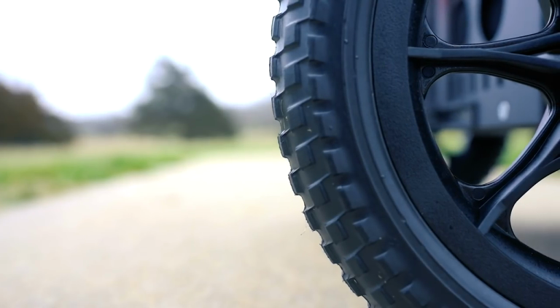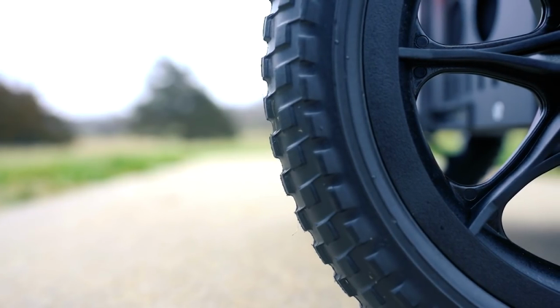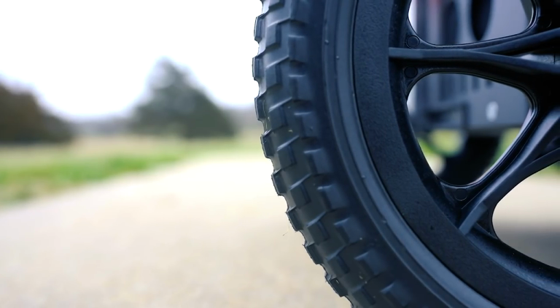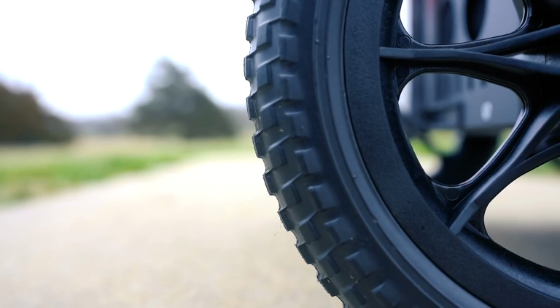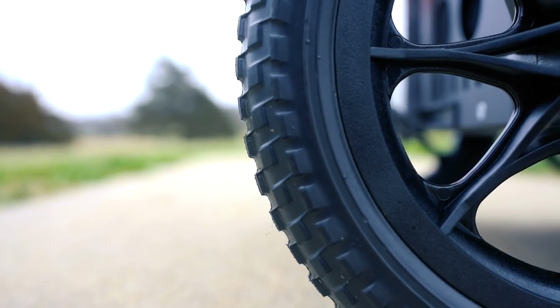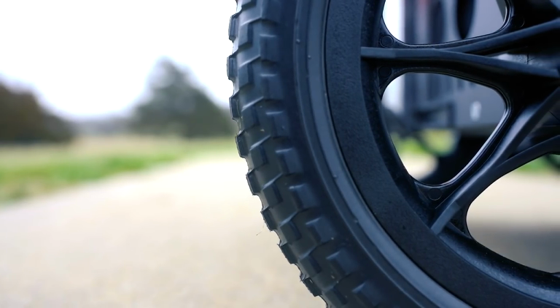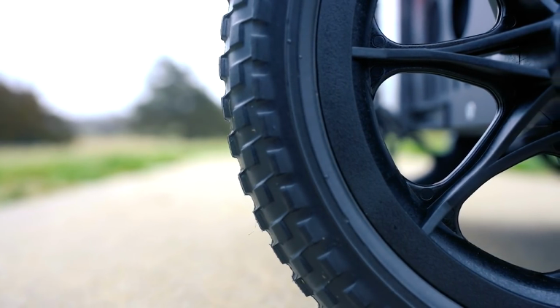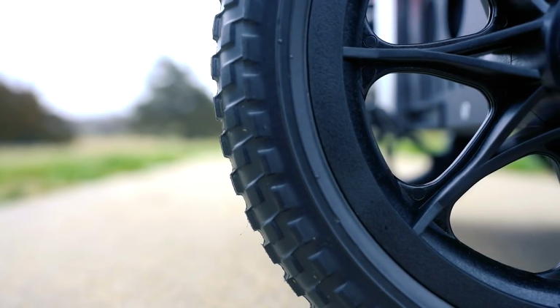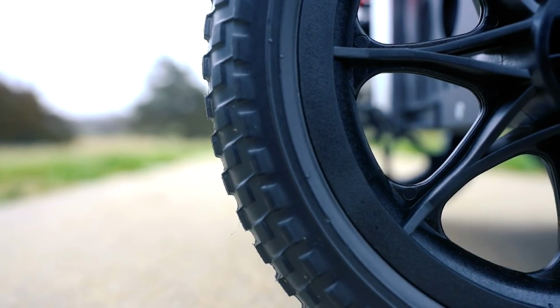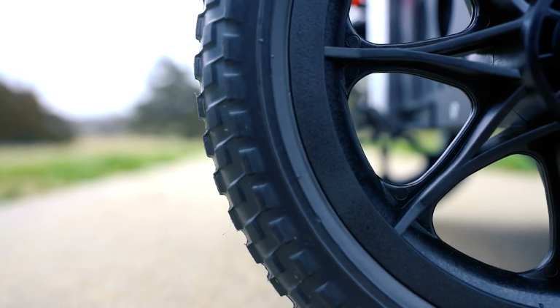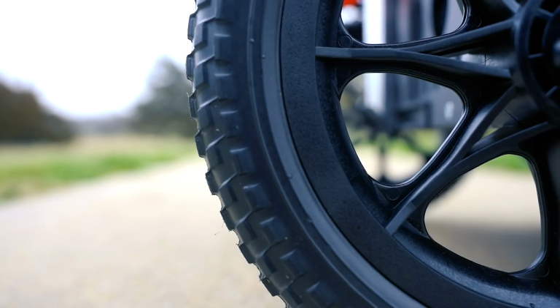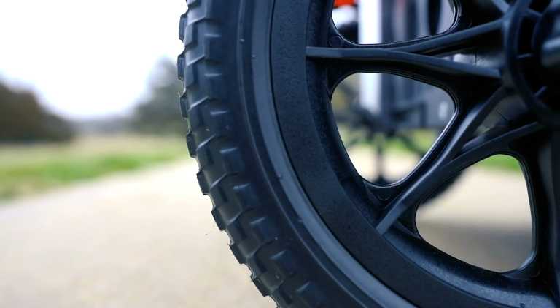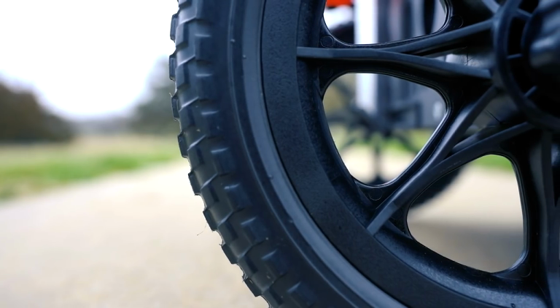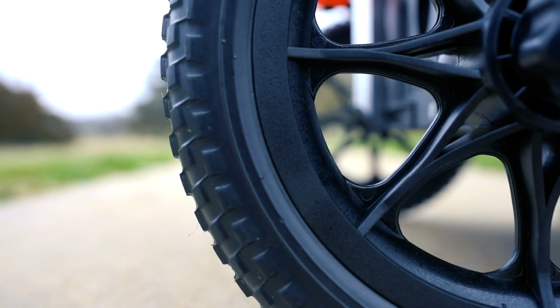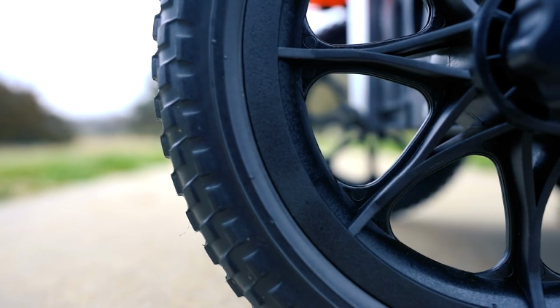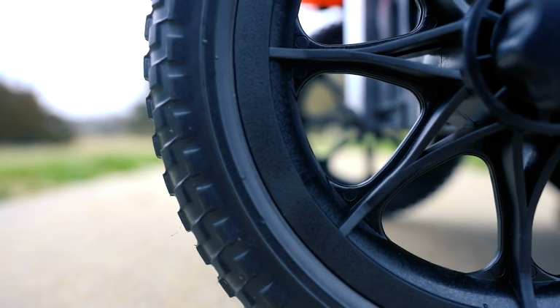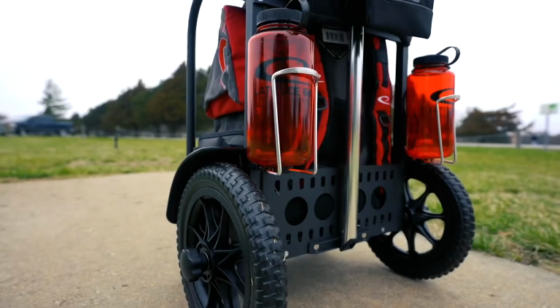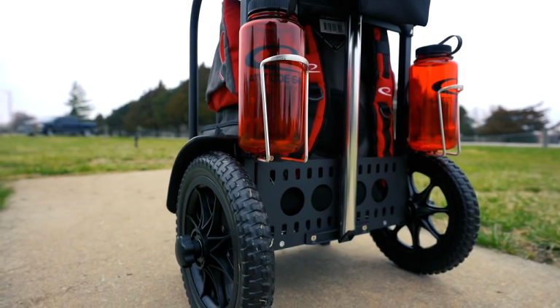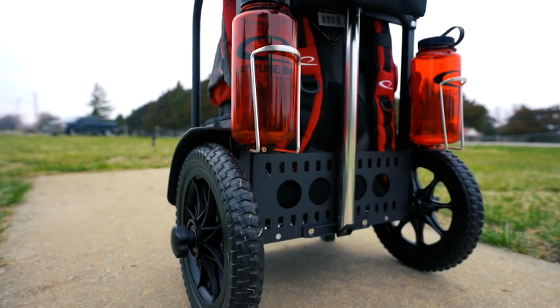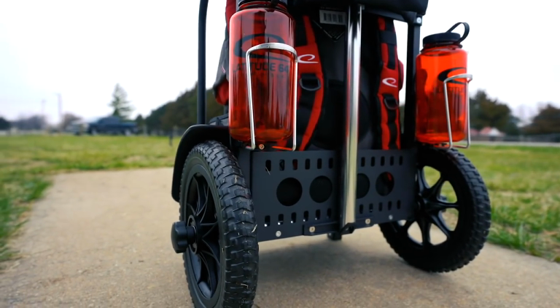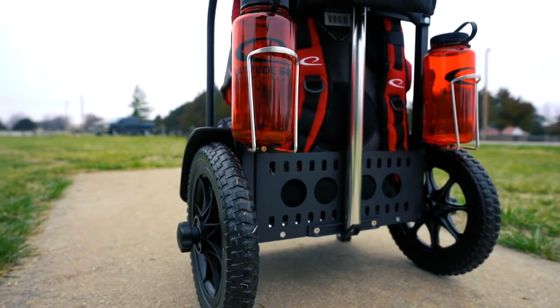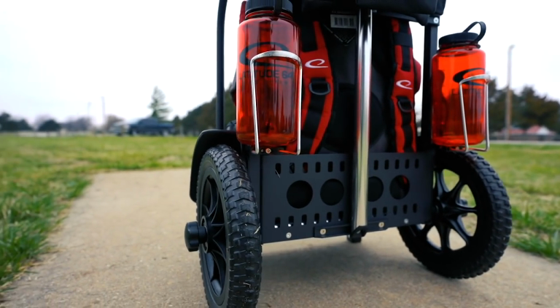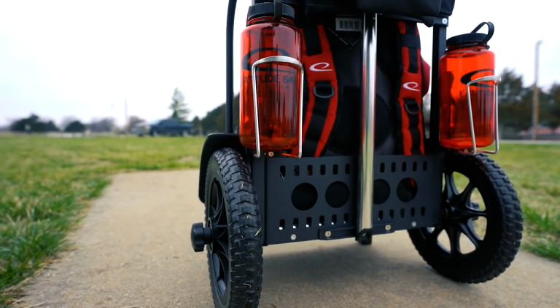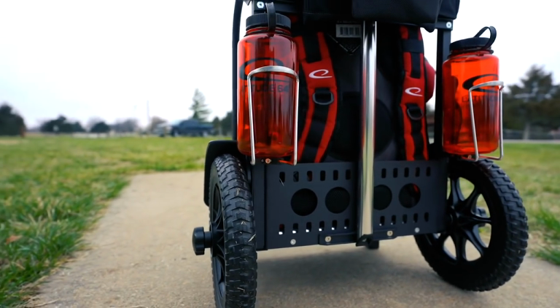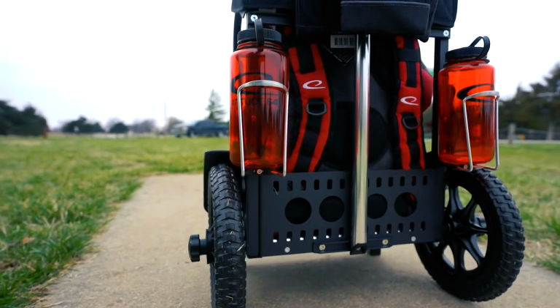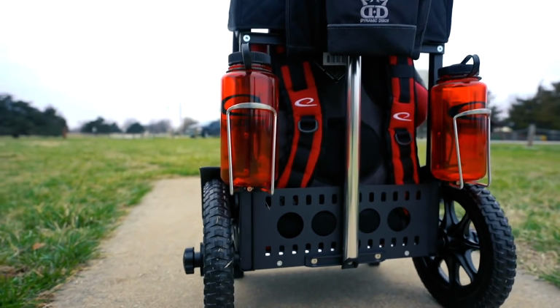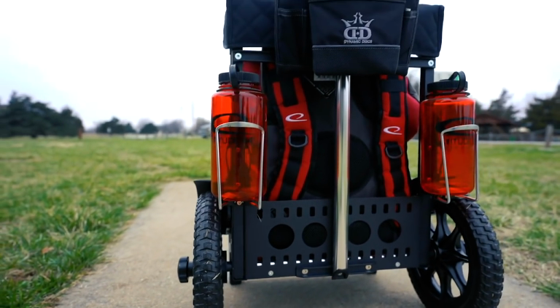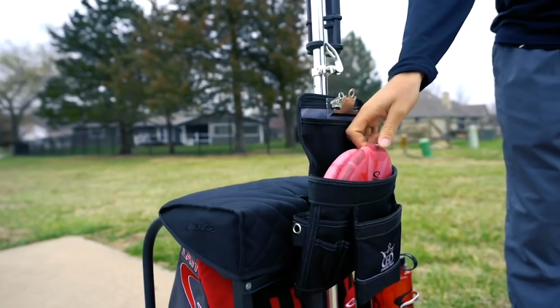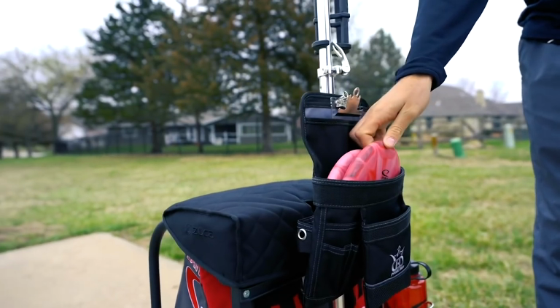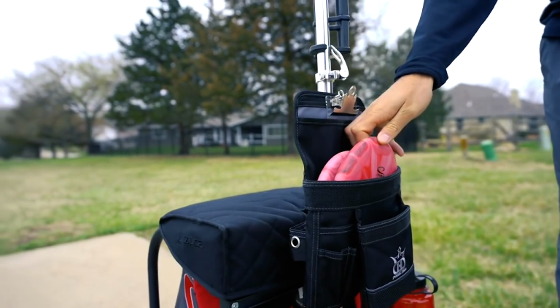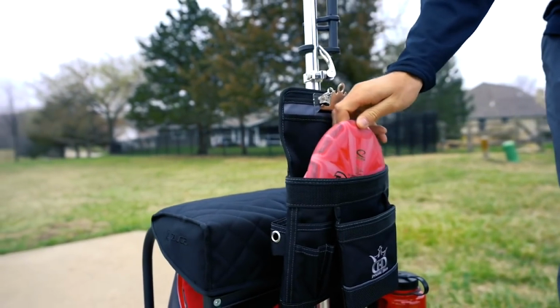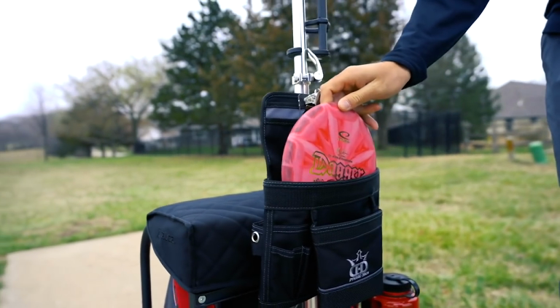Now let's go to the back and check out some of the back features. I really like the foam tires — they prevent flats out there on courses. You never know what you're going to run into.